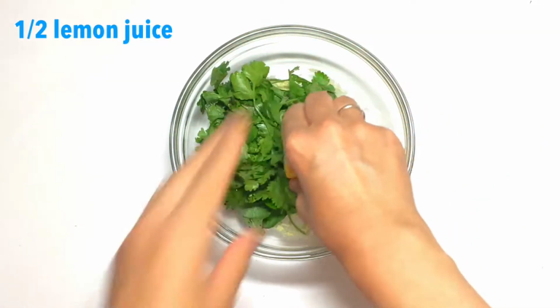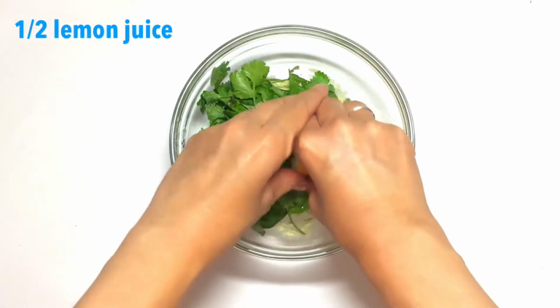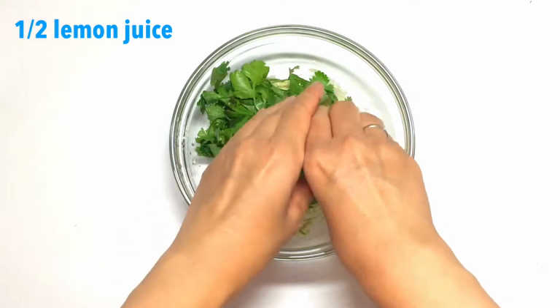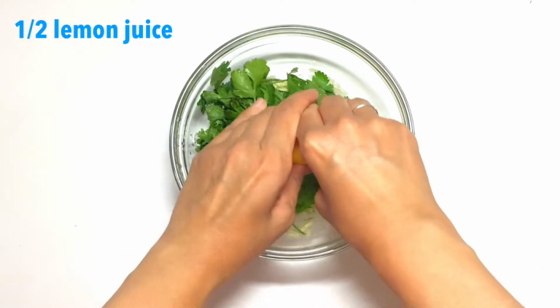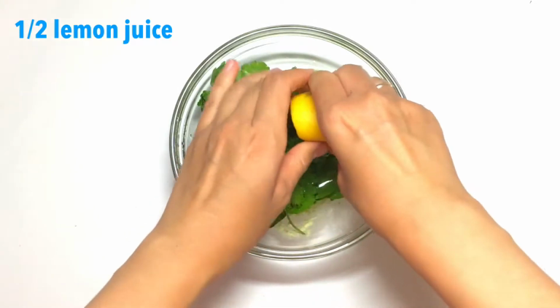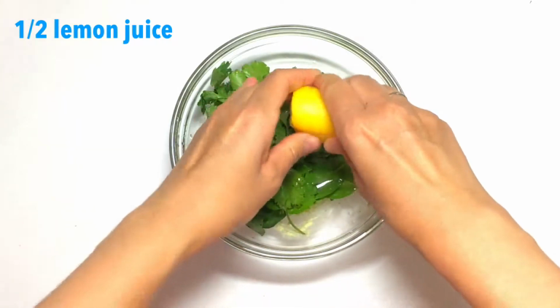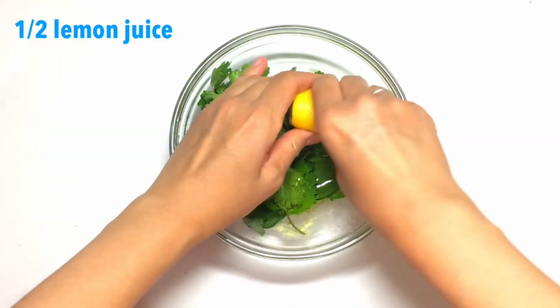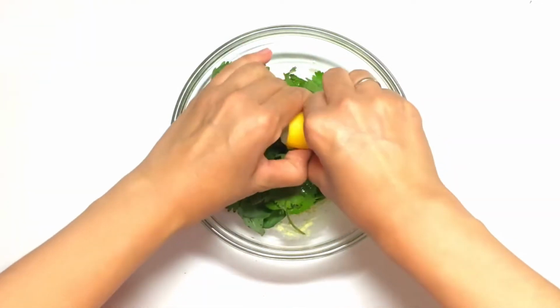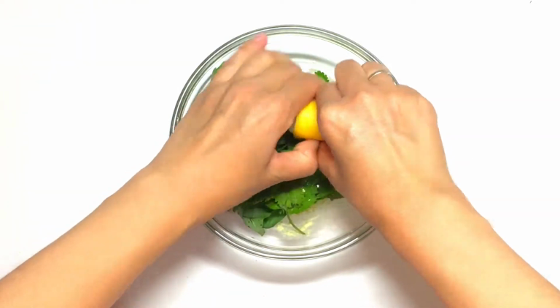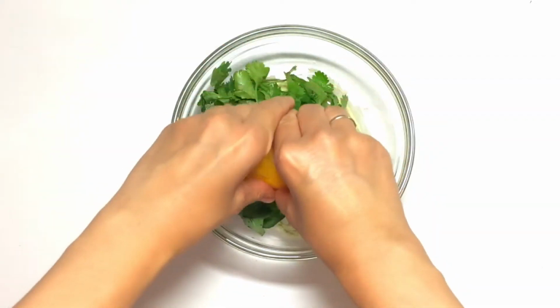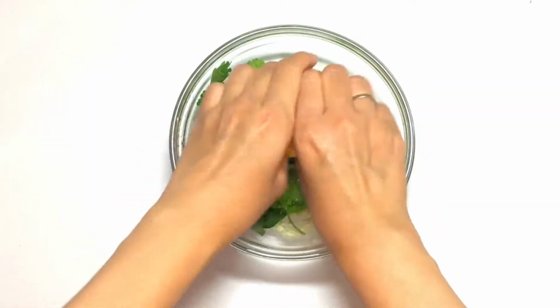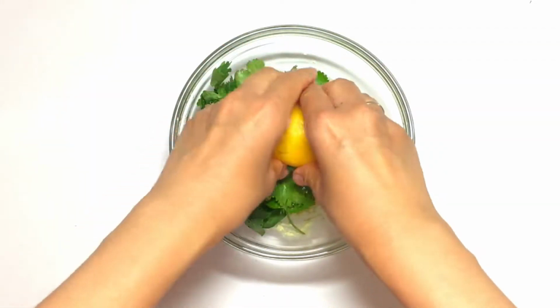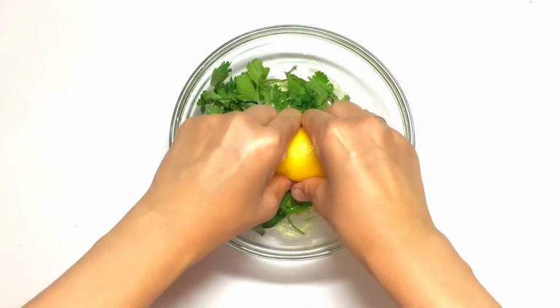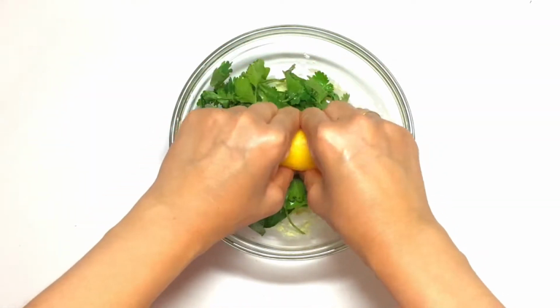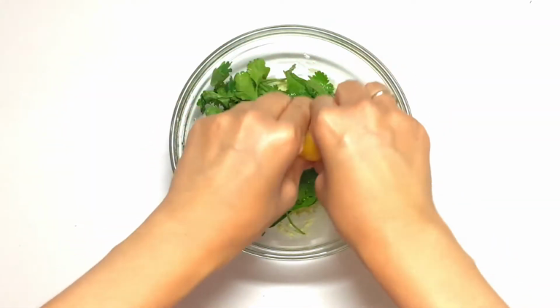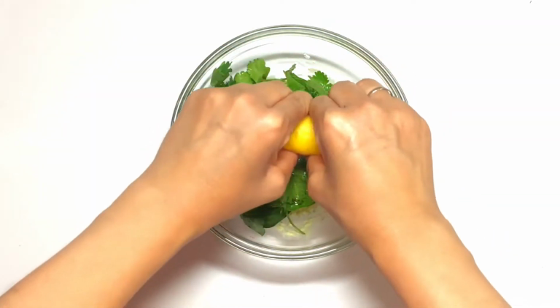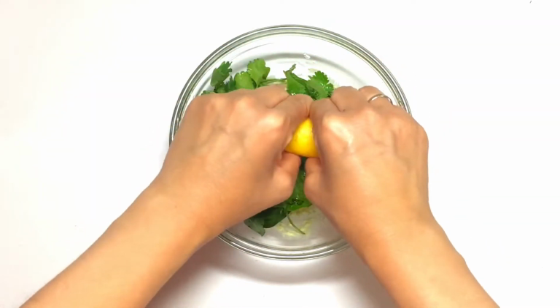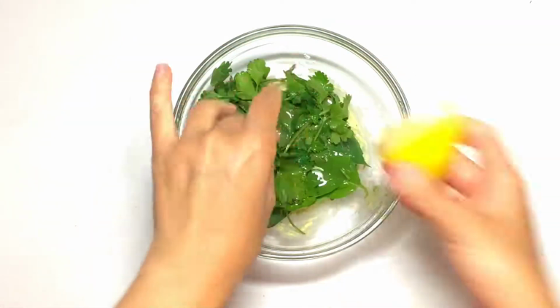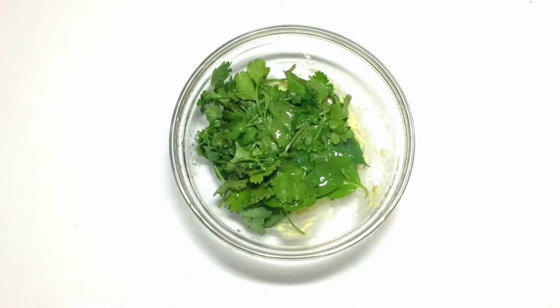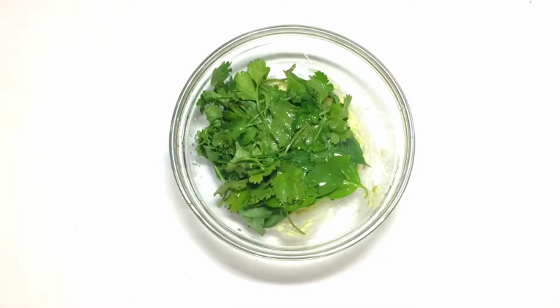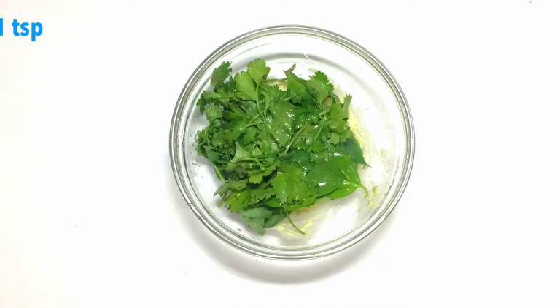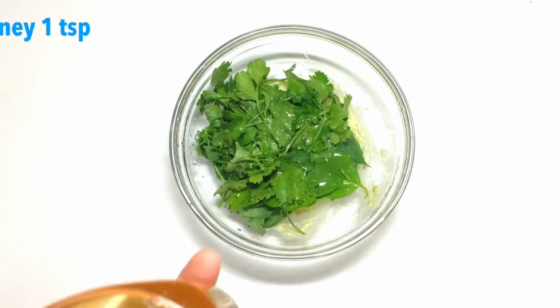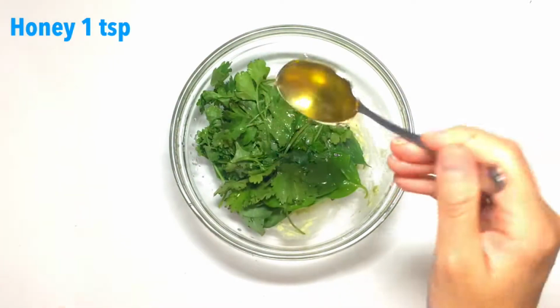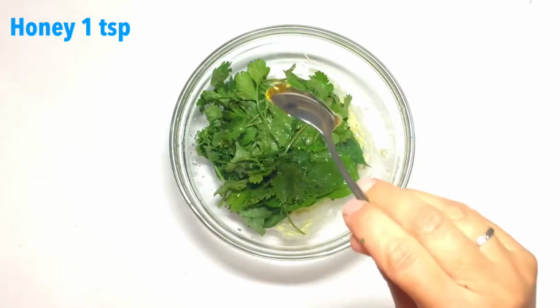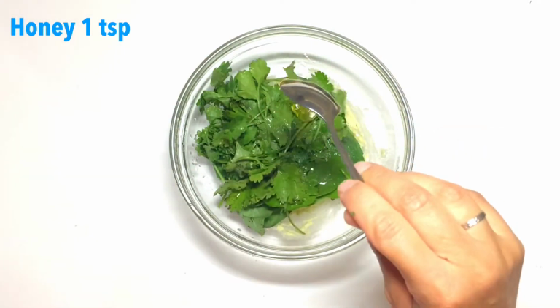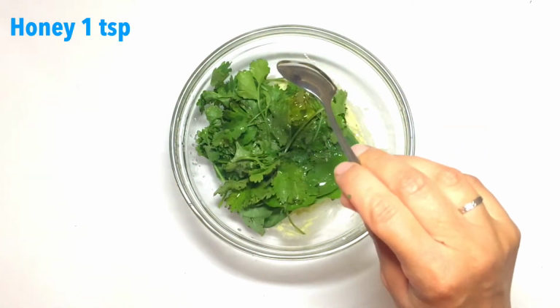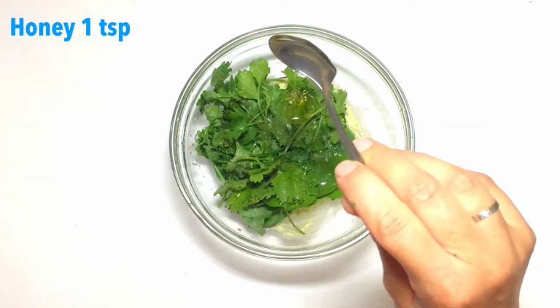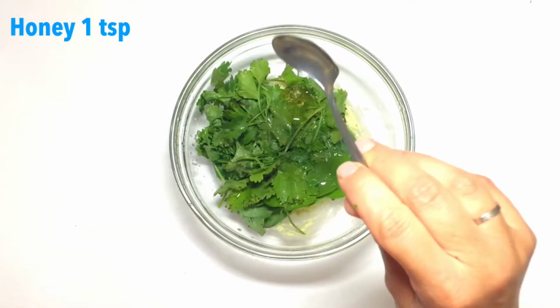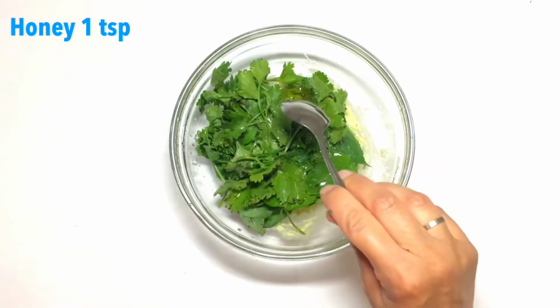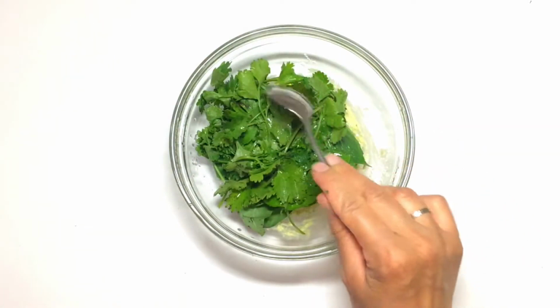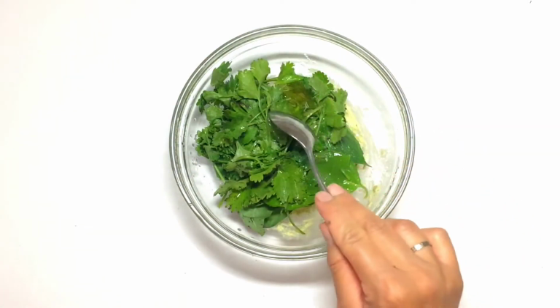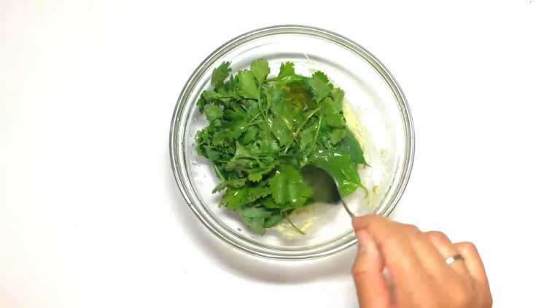Add half a lemon's juice and 1 teaspoon of honey.